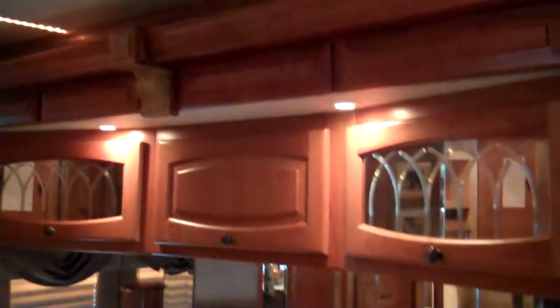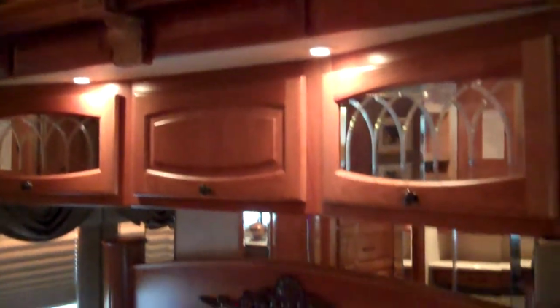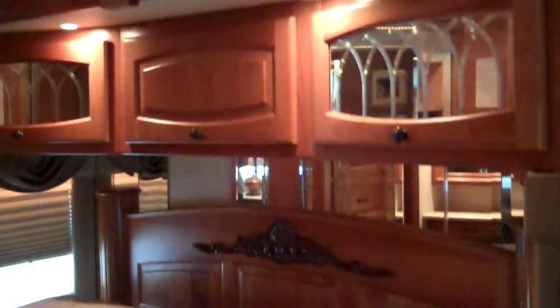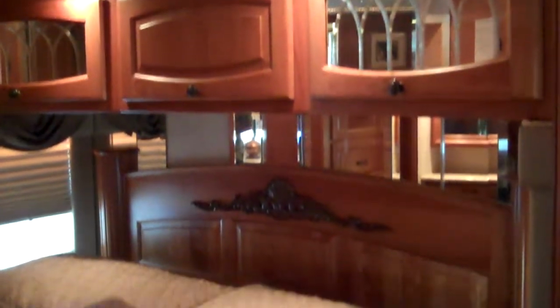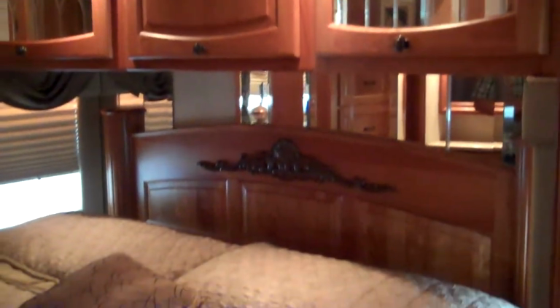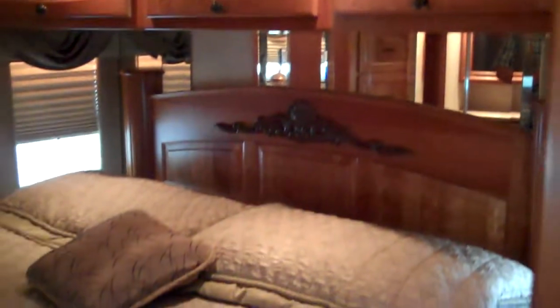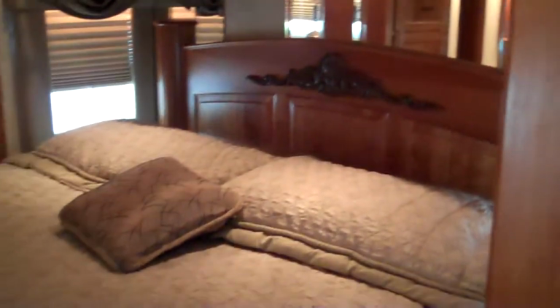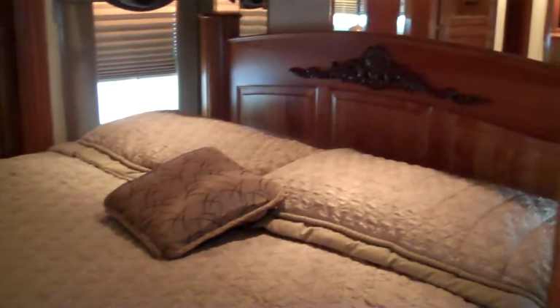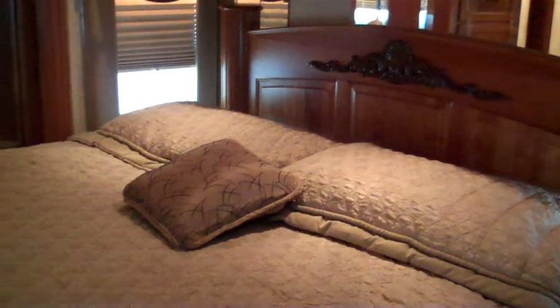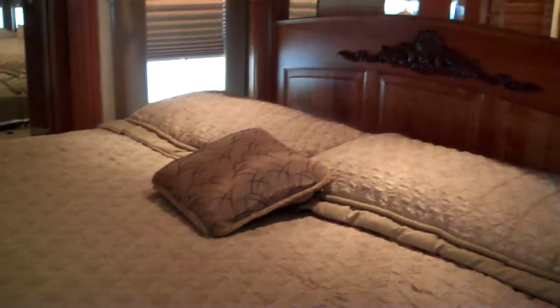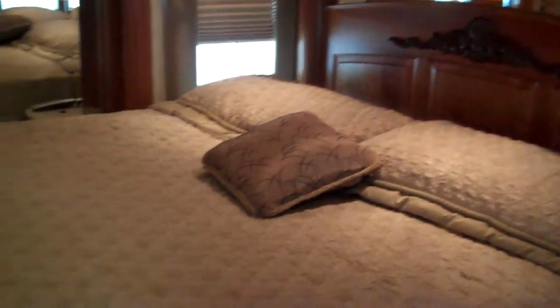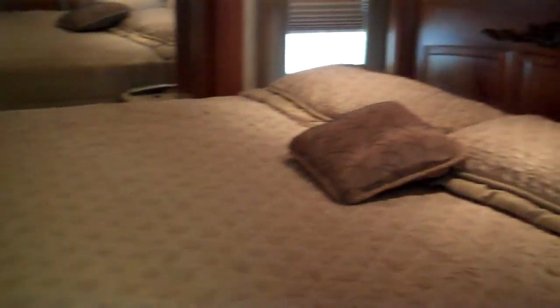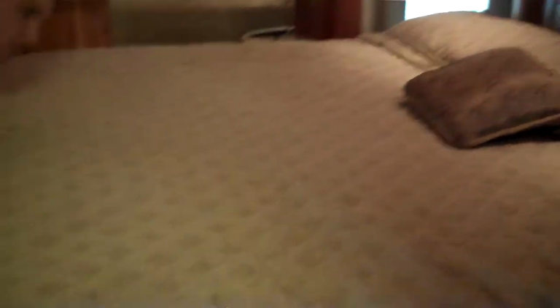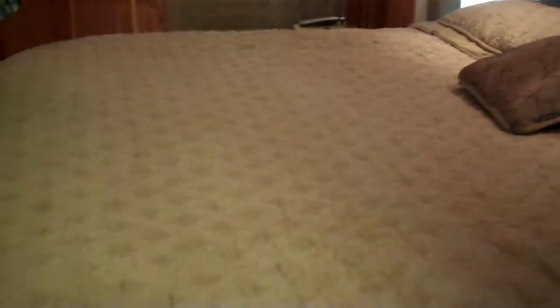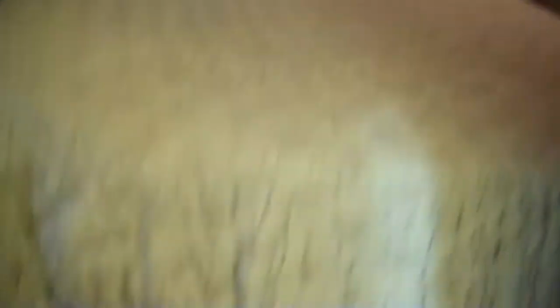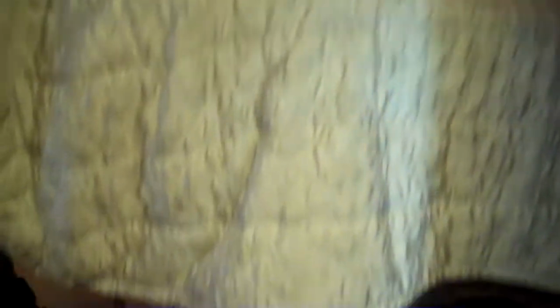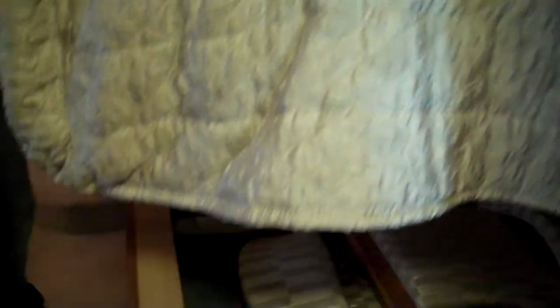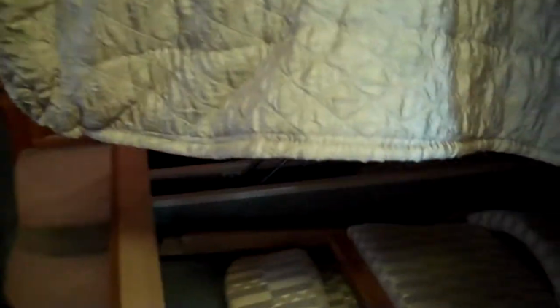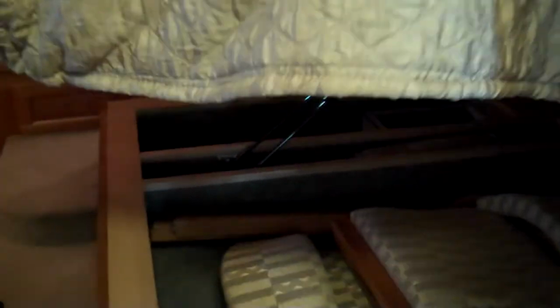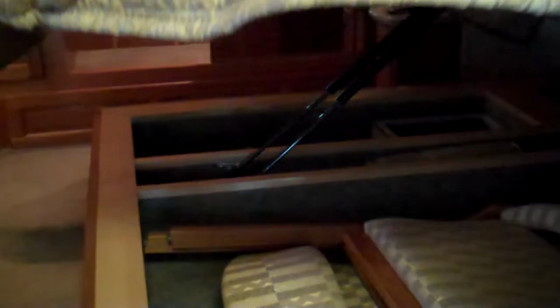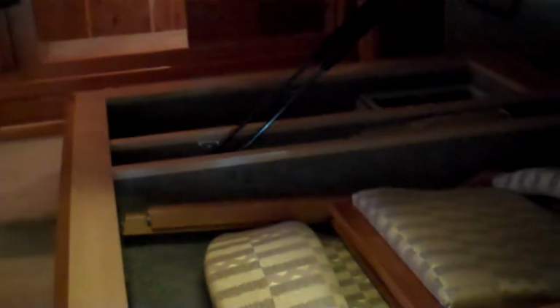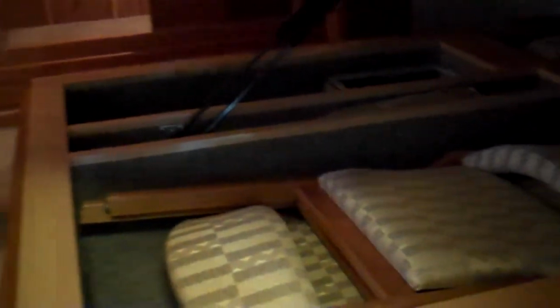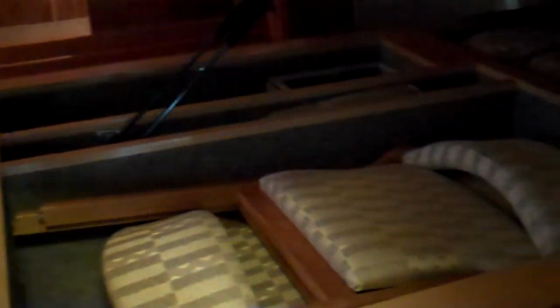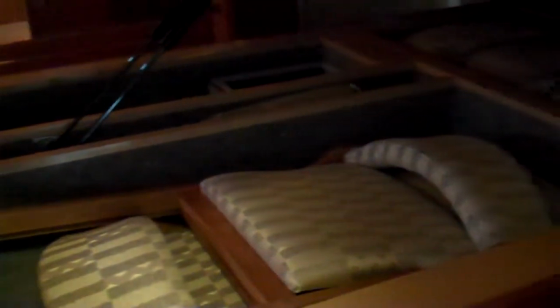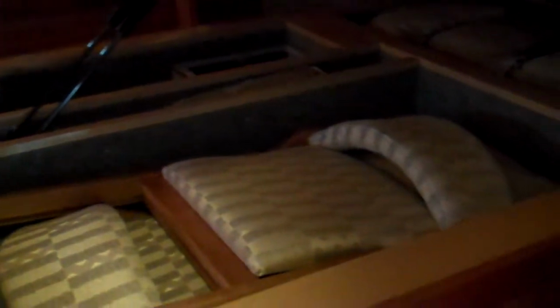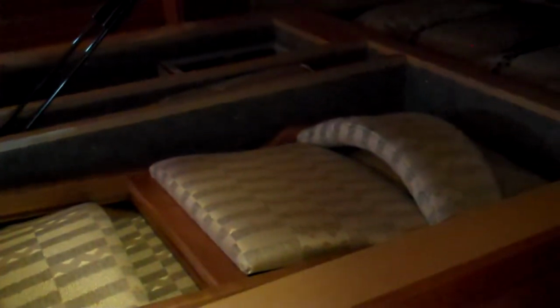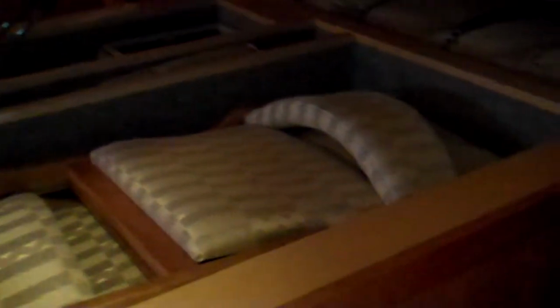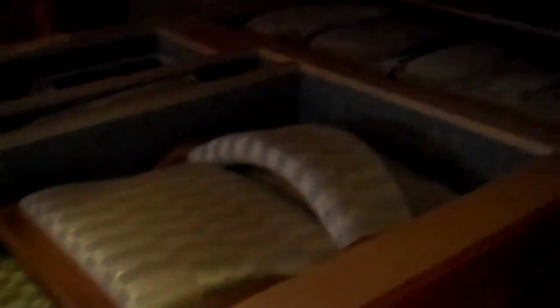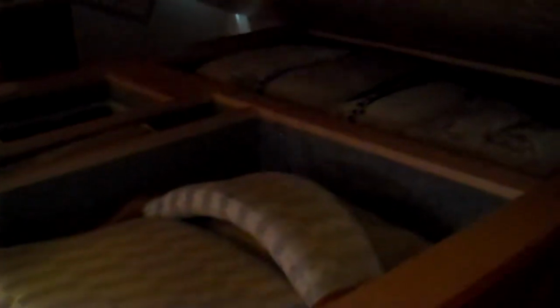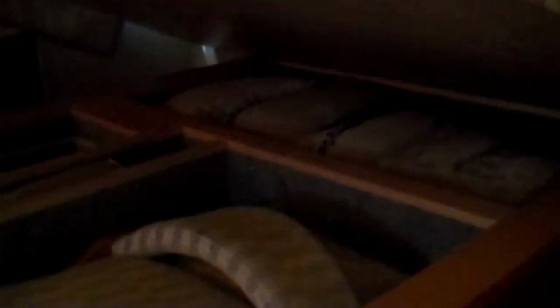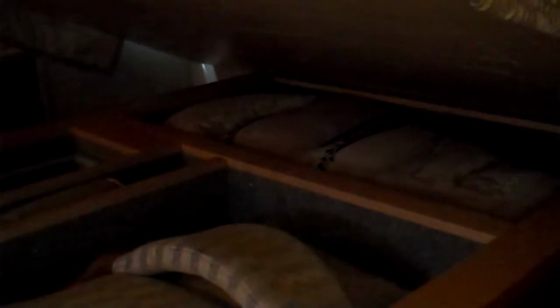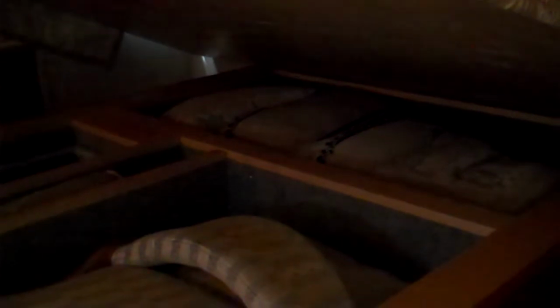Your bedroom has a king-size mattress, and under it you have a storage area. You have a safe, and two folding chairs for the dinette, so seating for a total of four people.